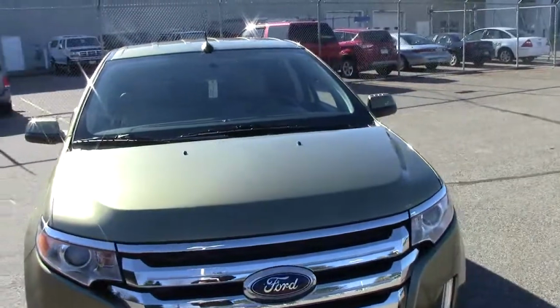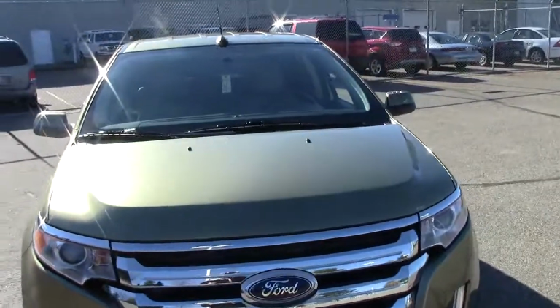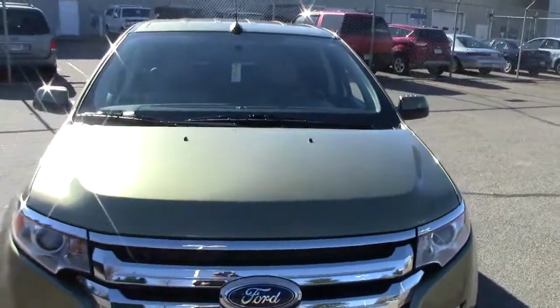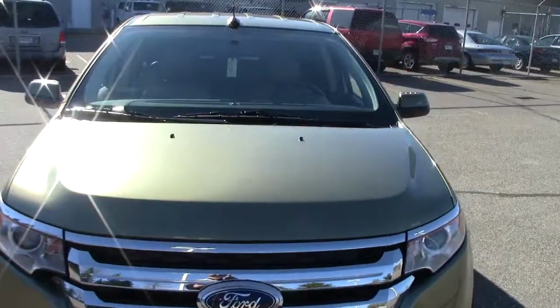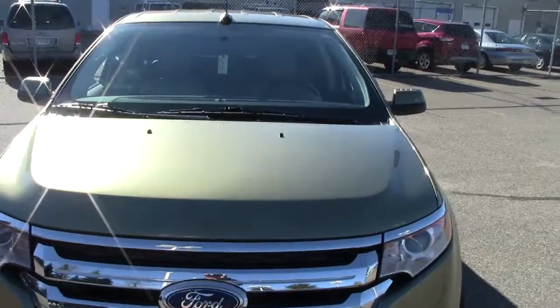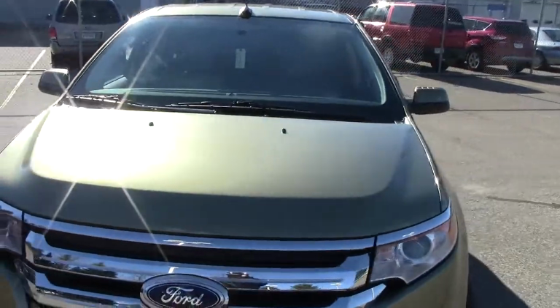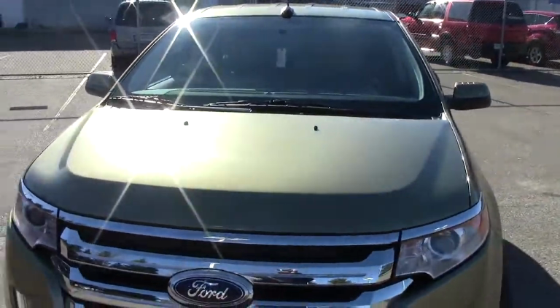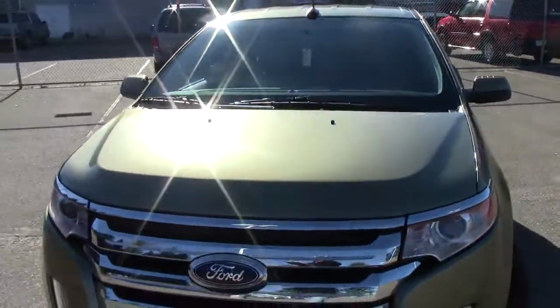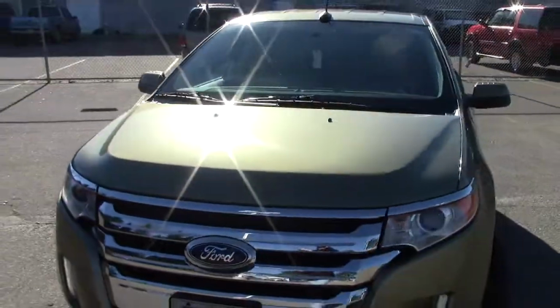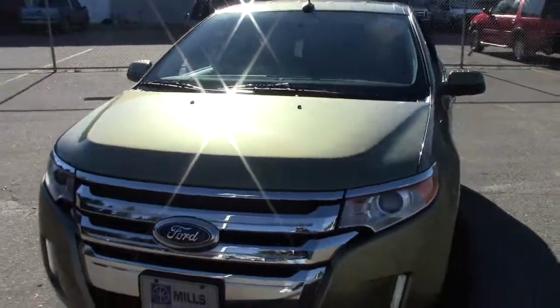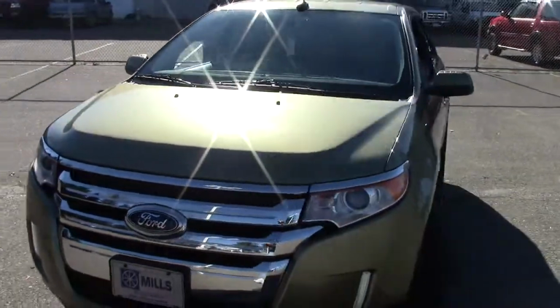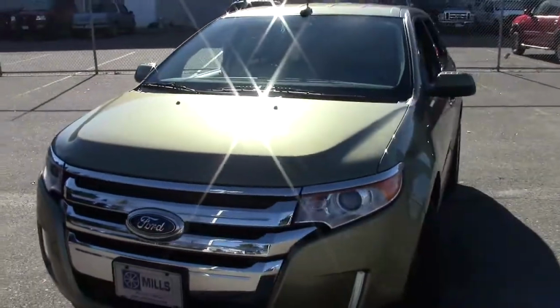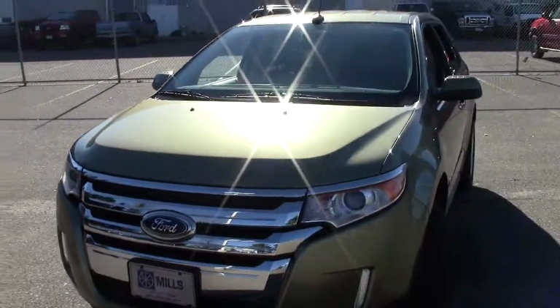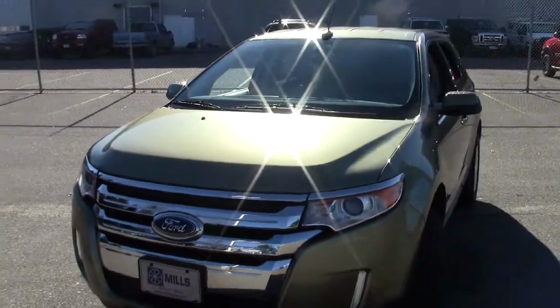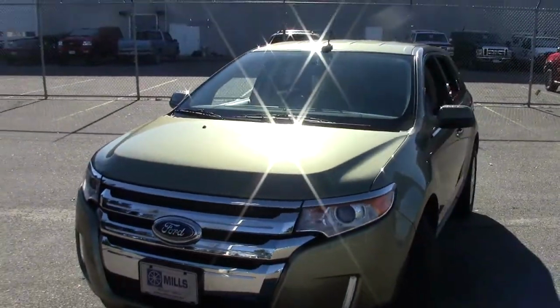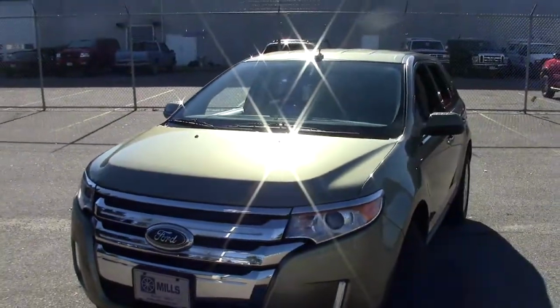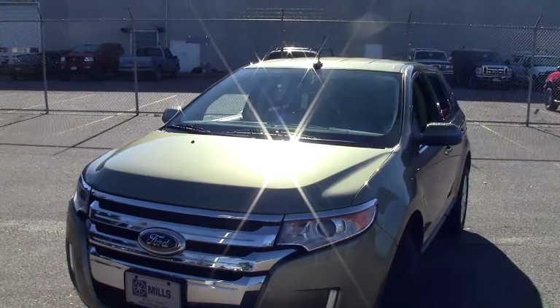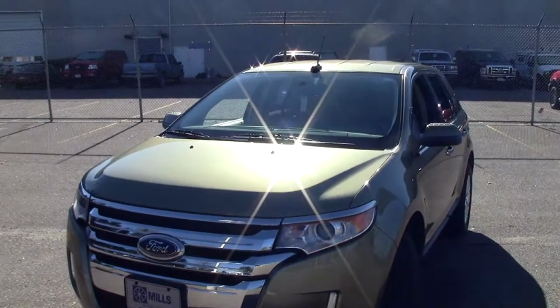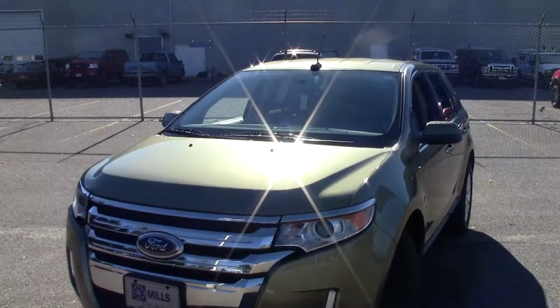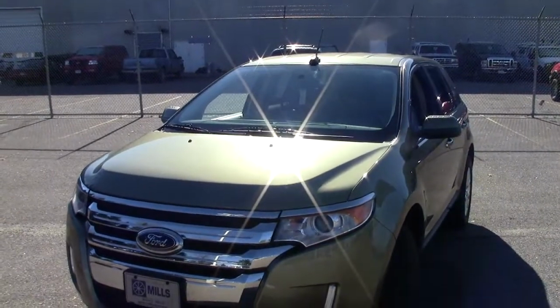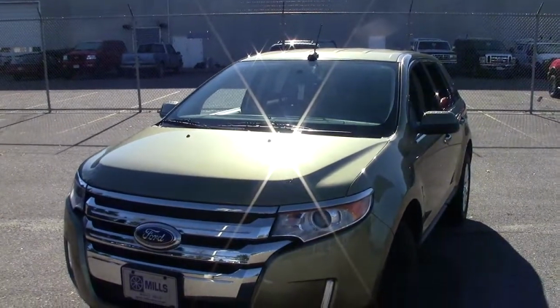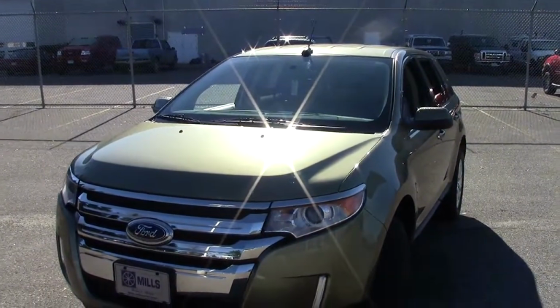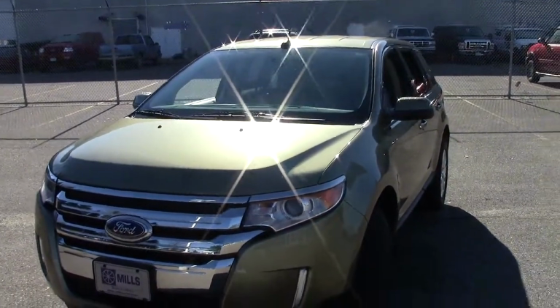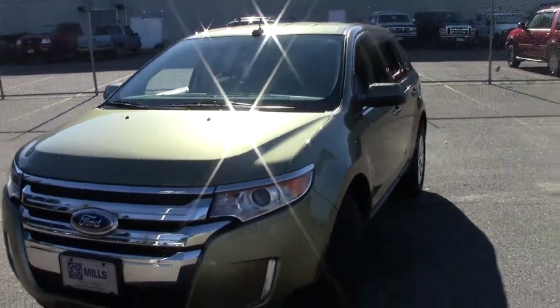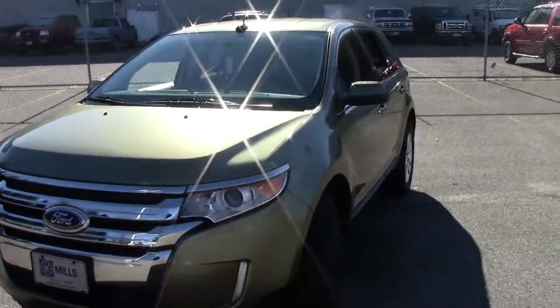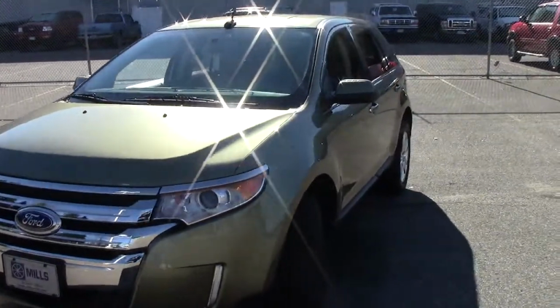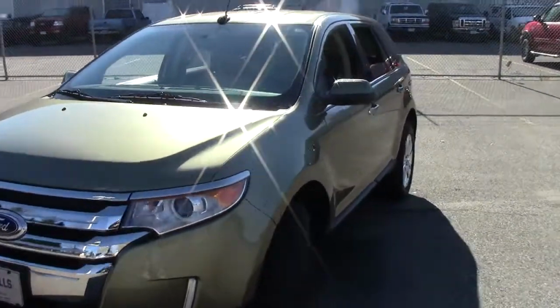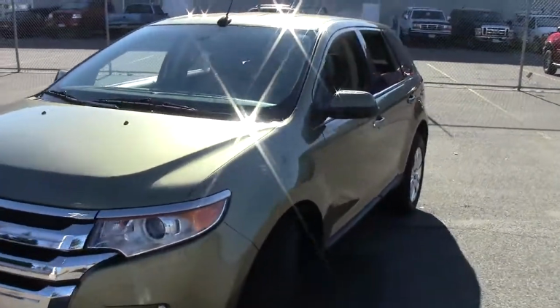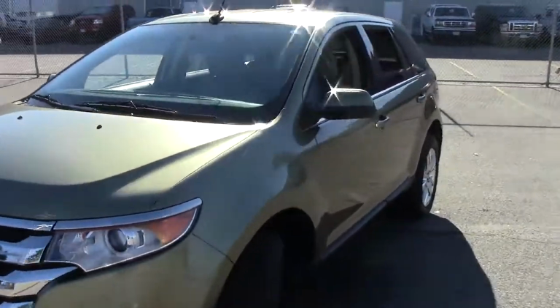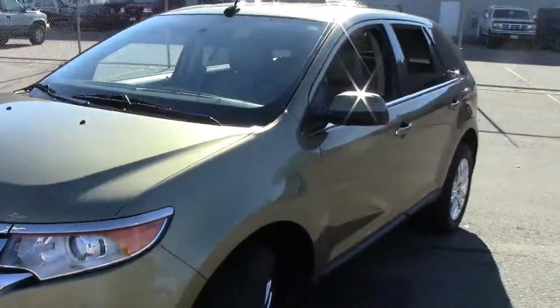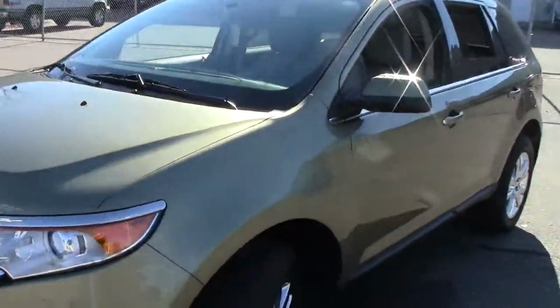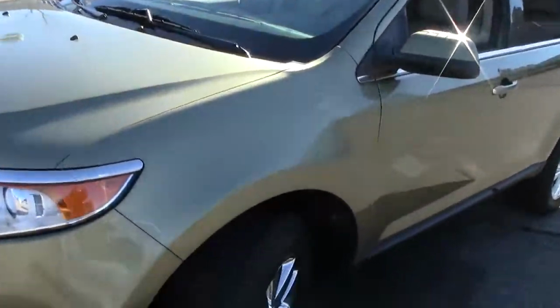38,000 miles, I believe, on this one. It's got the 3.5-liter six-cylinder motor up here in the front — very, very good fuel mileage on there.